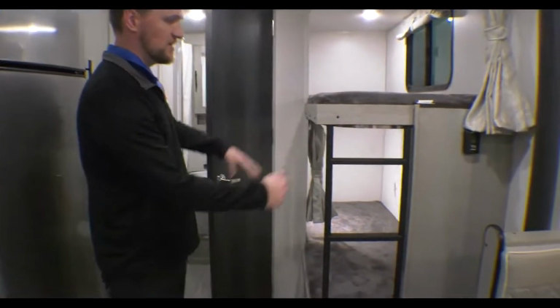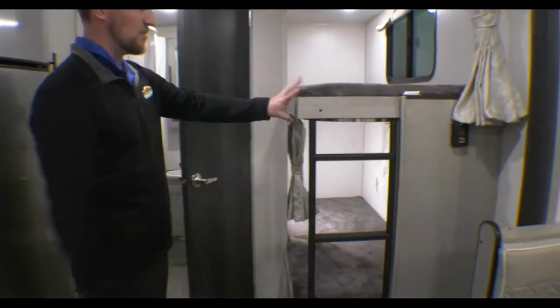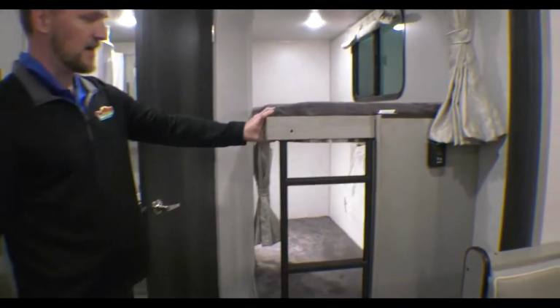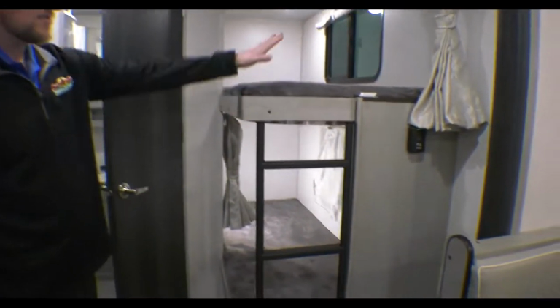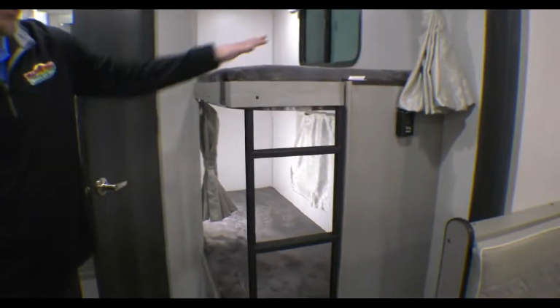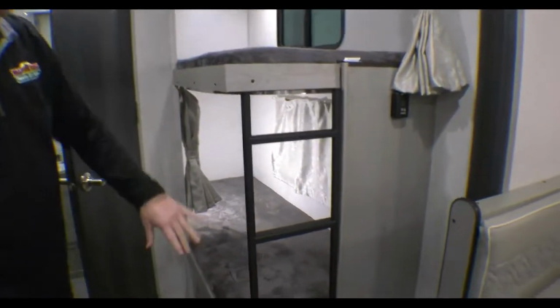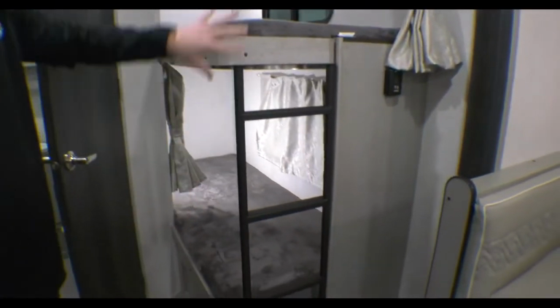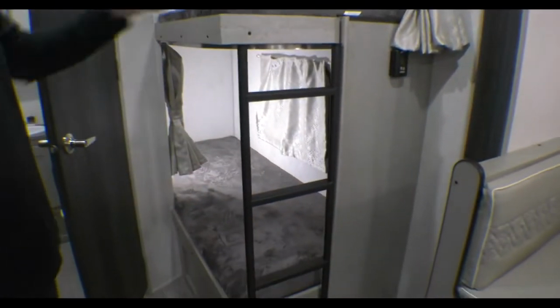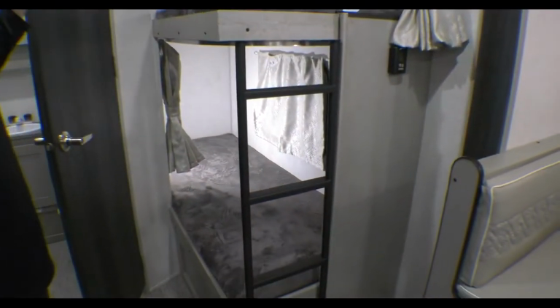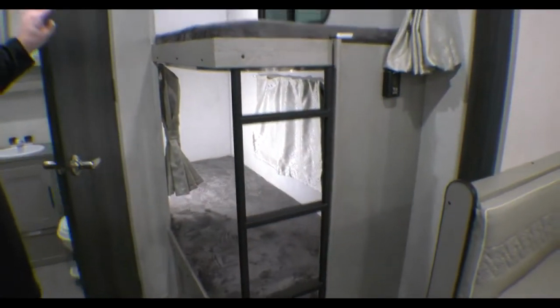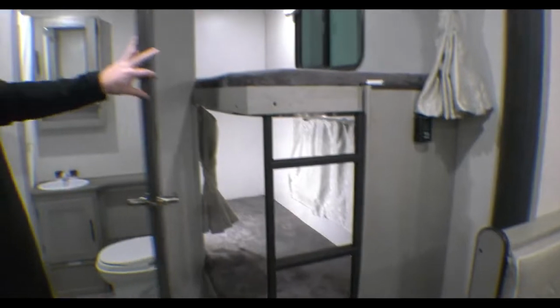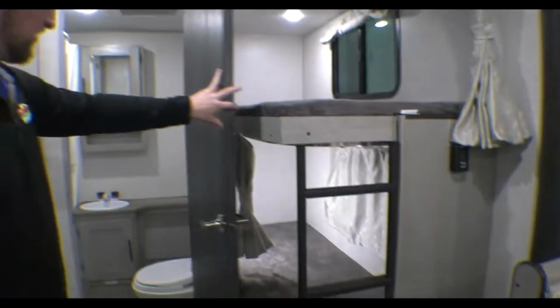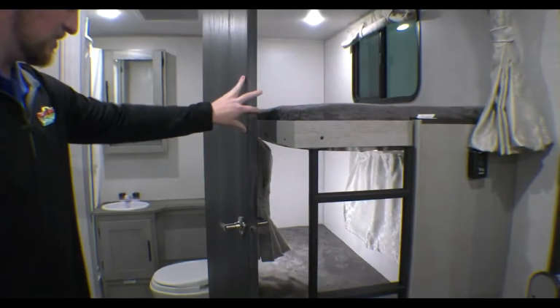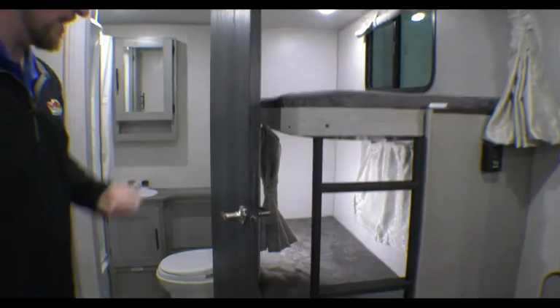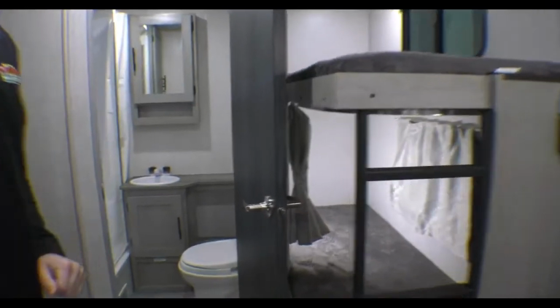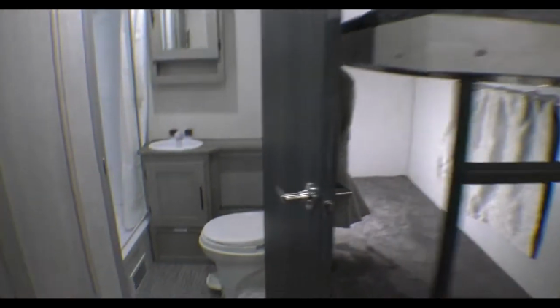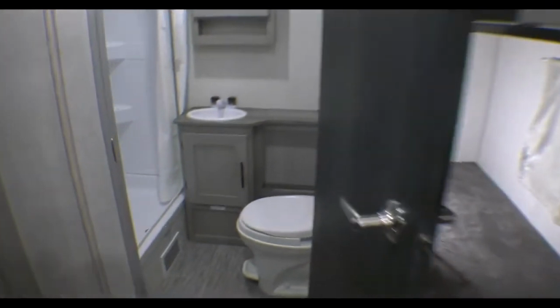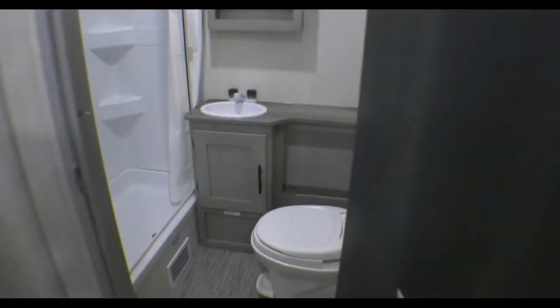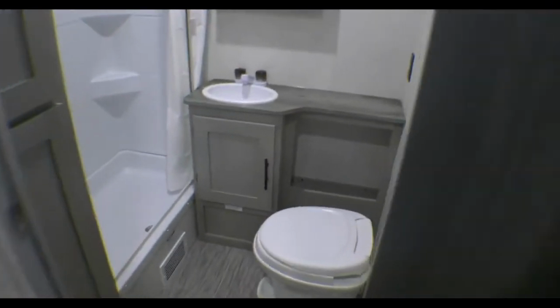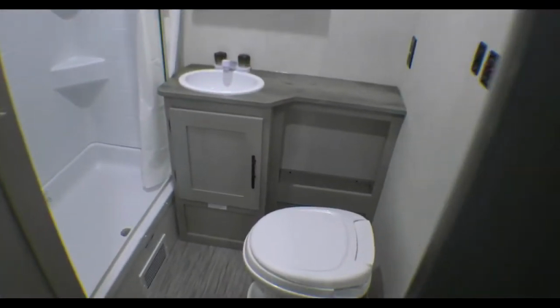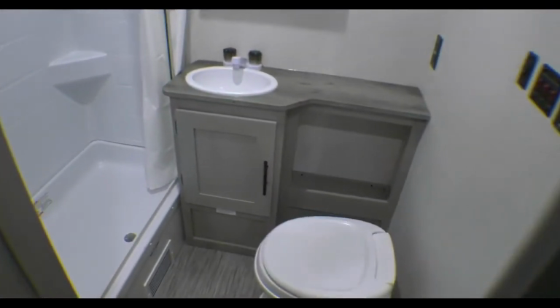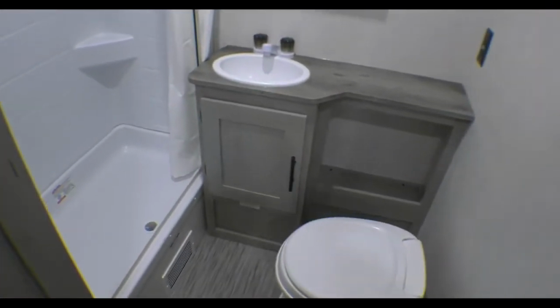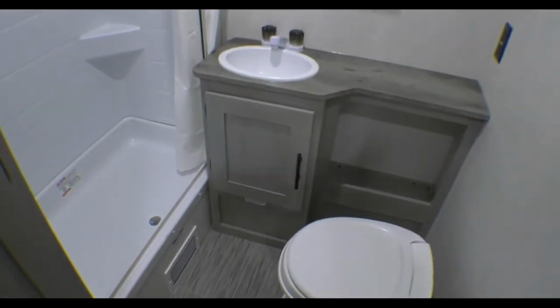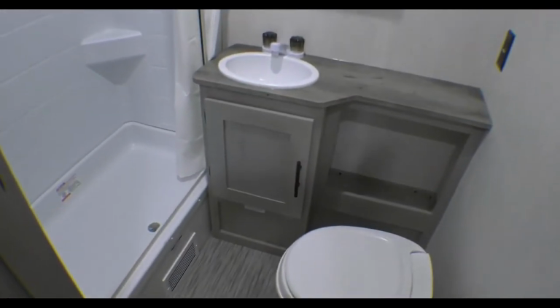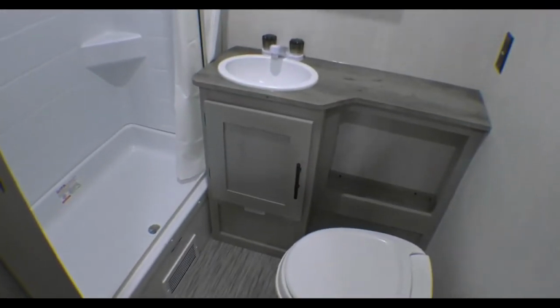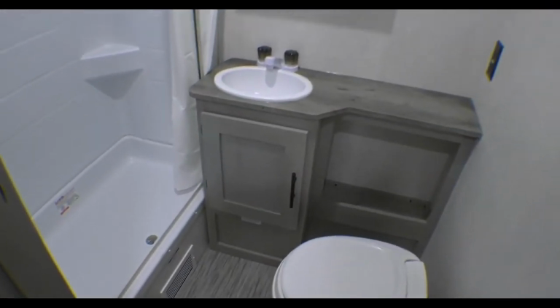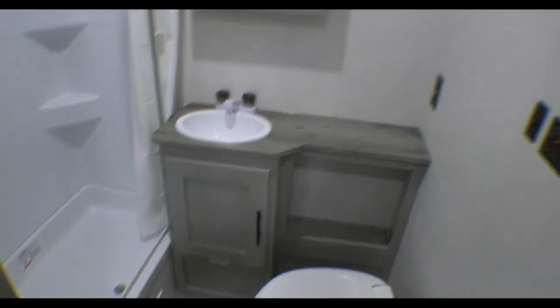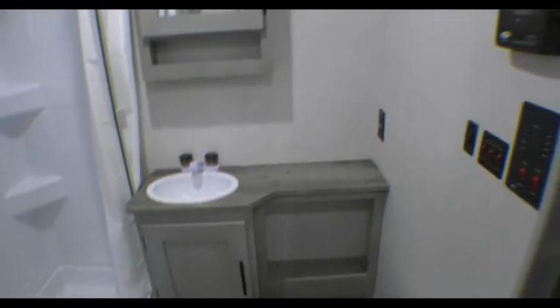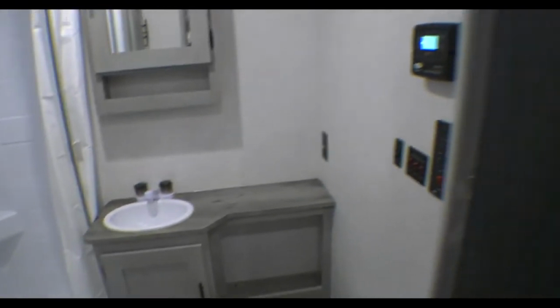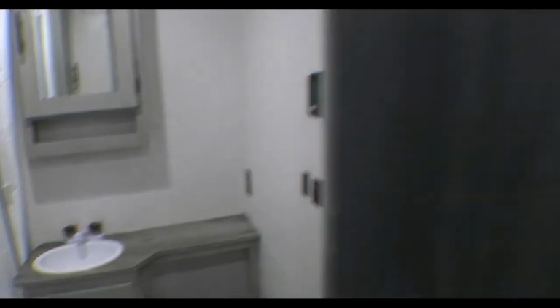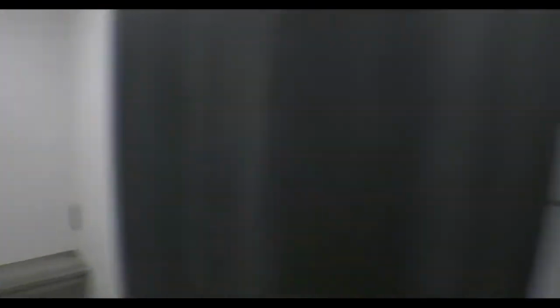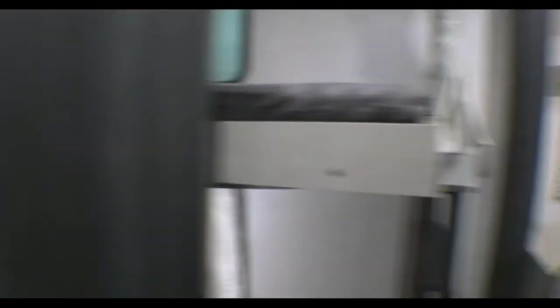This one is a bunkhouse, so you have your ladder and two bunks, and then your bathroom on the back side. It's a pretty big open space with nice storage all the way around.